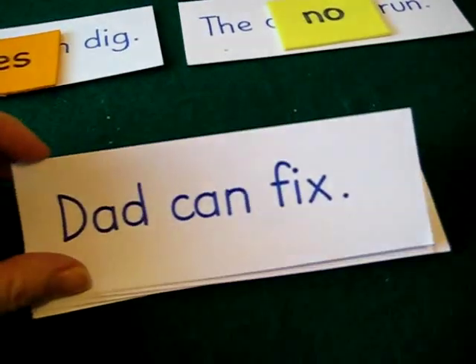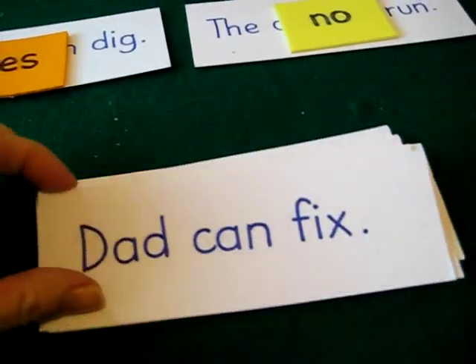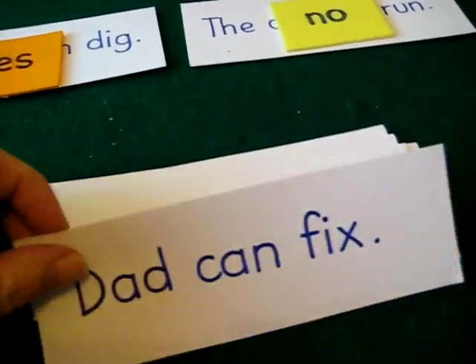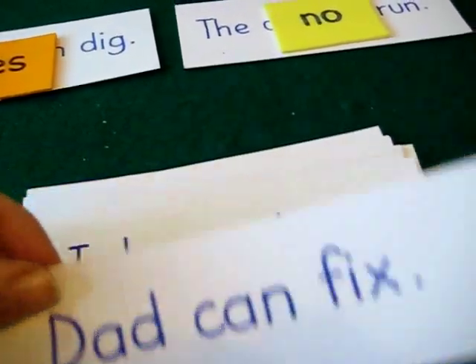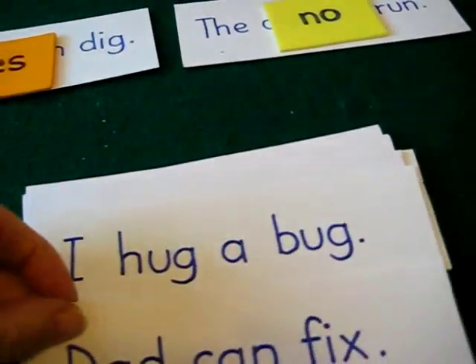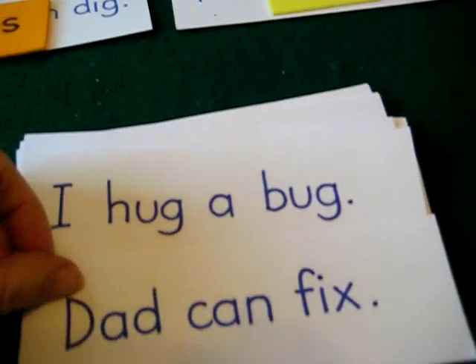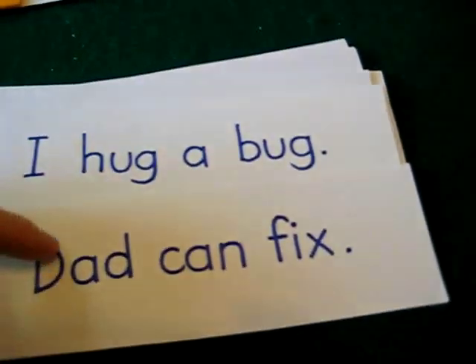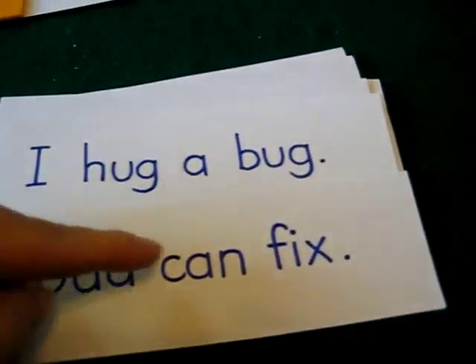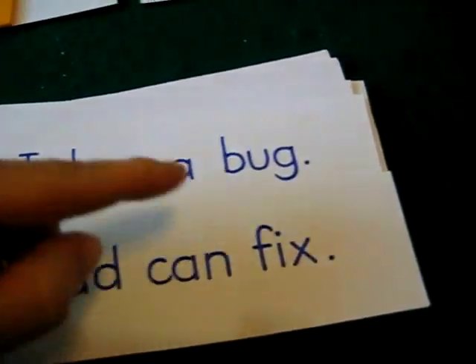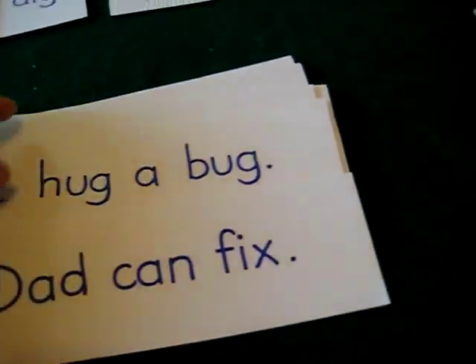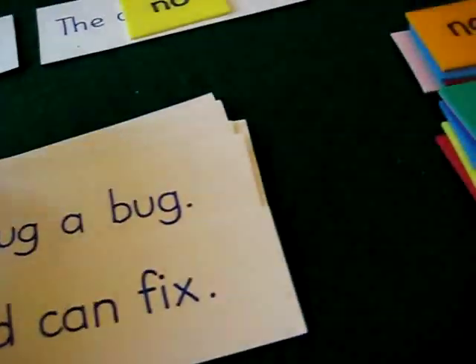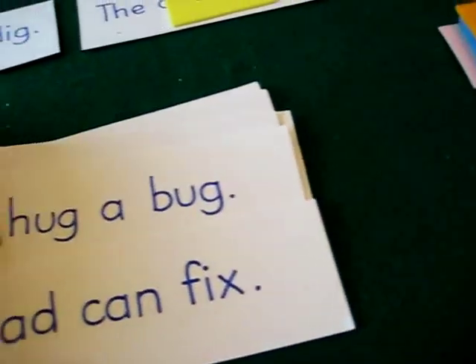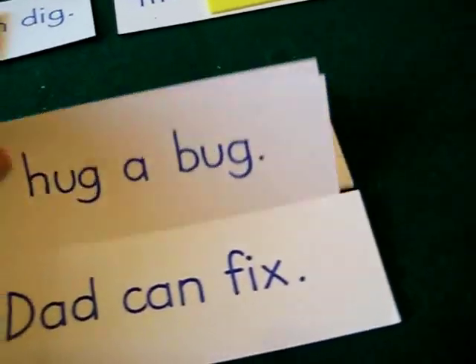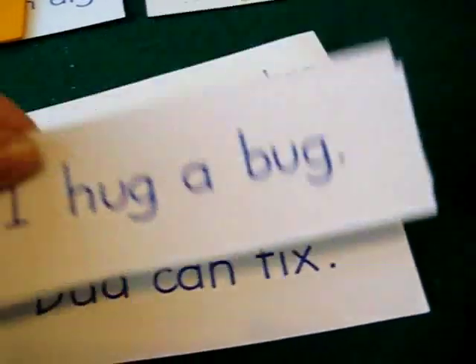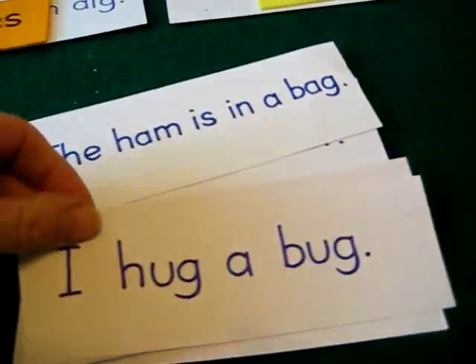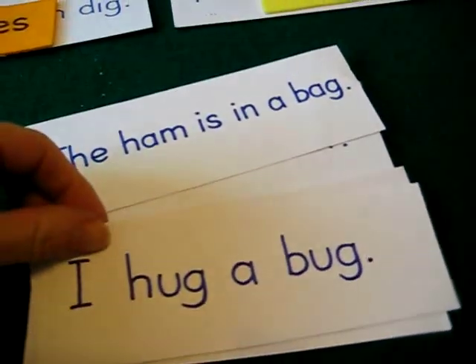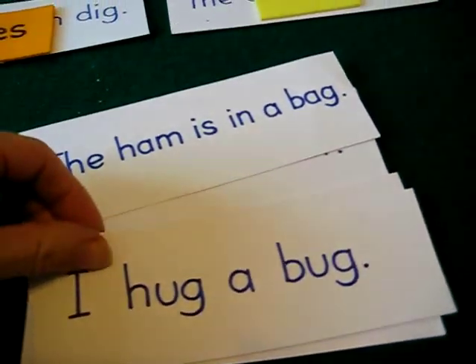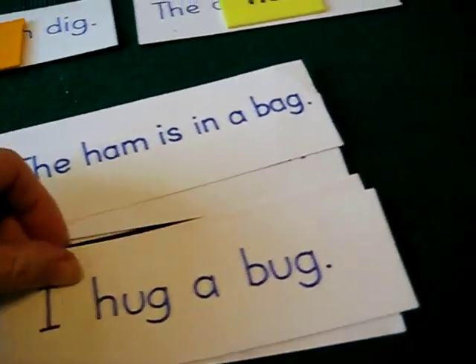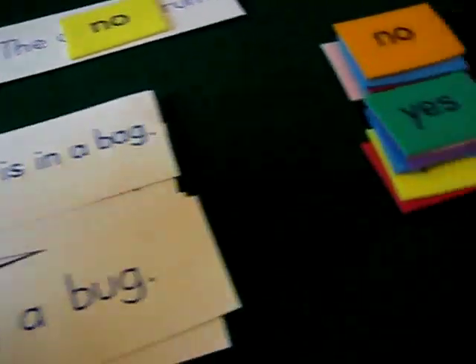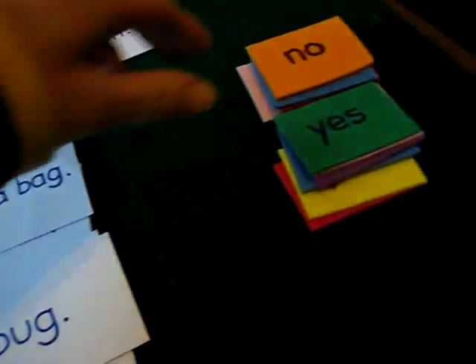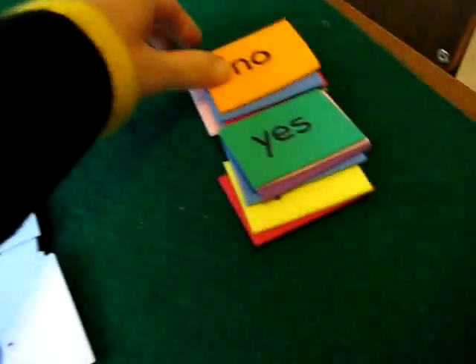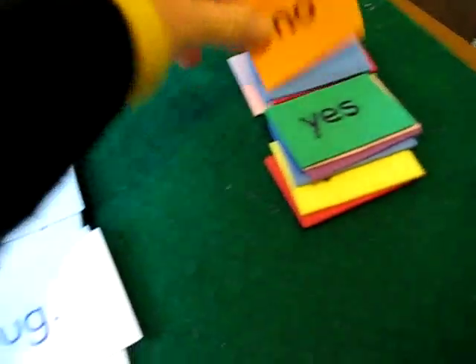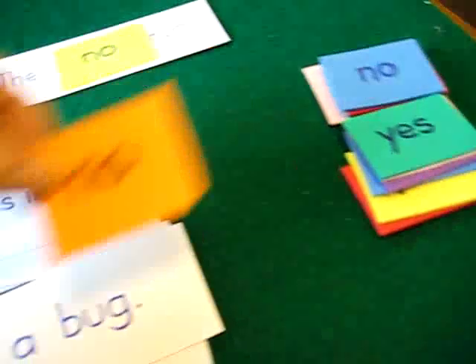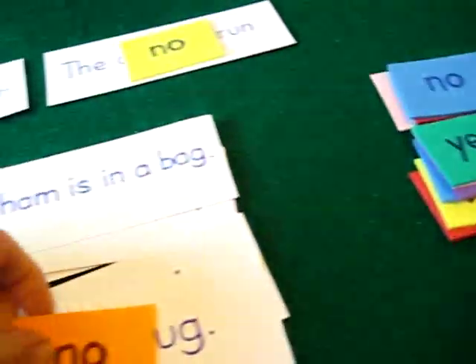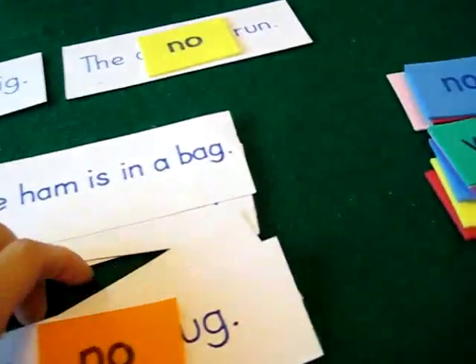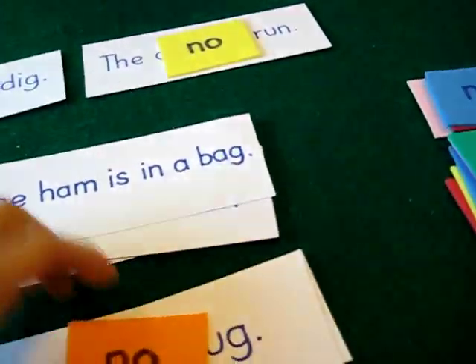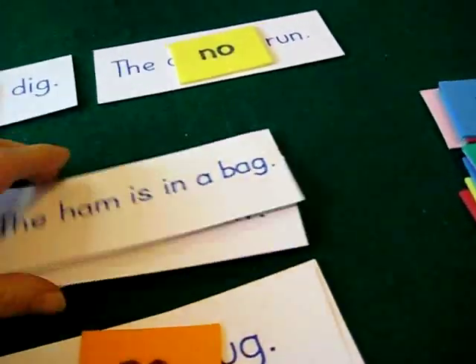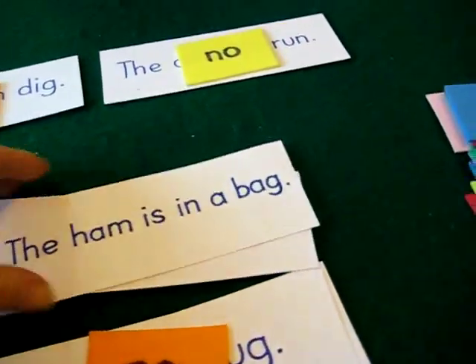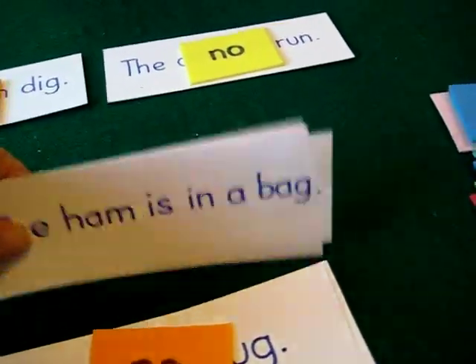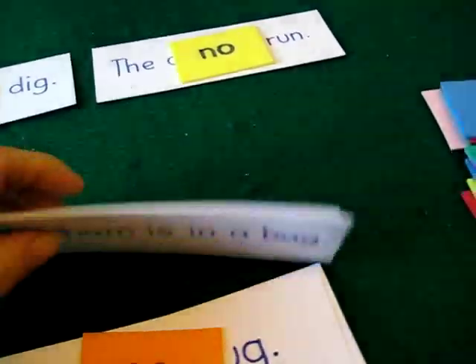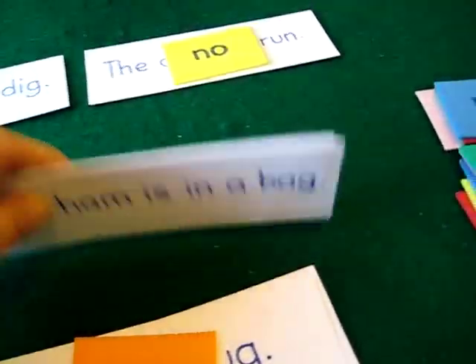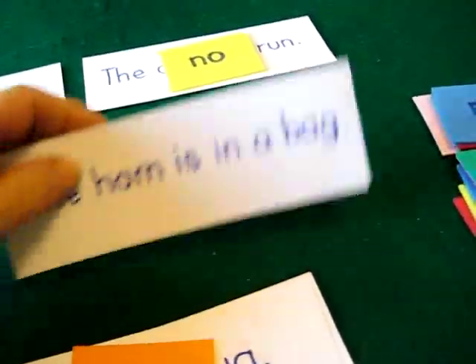So I find this lots of fun. 'Dad can fix' — you put a yes. 'I hug a bug' — no. And your child really enjoys it.